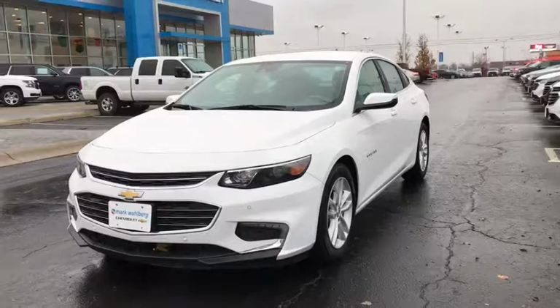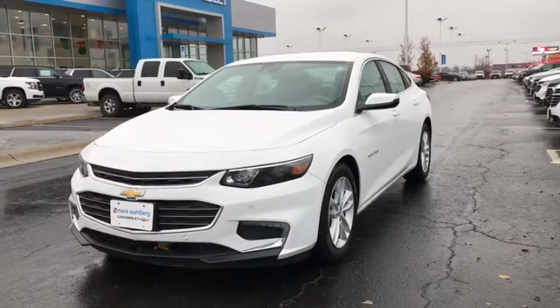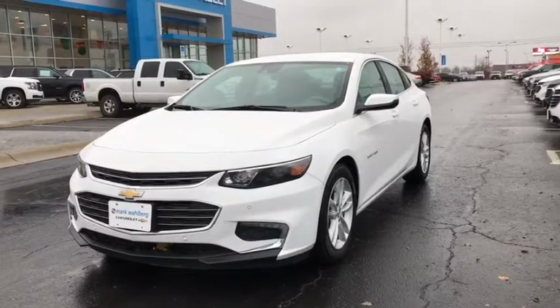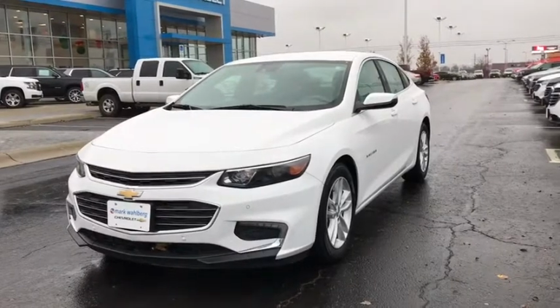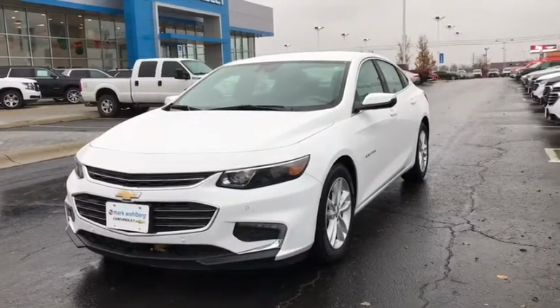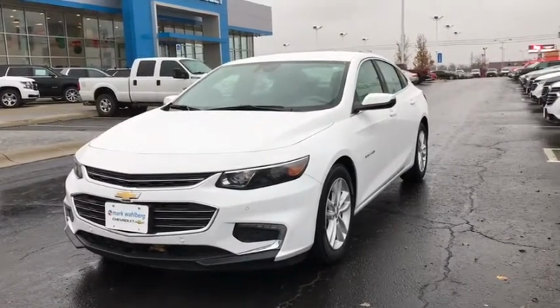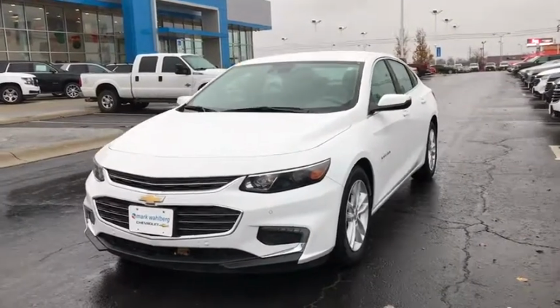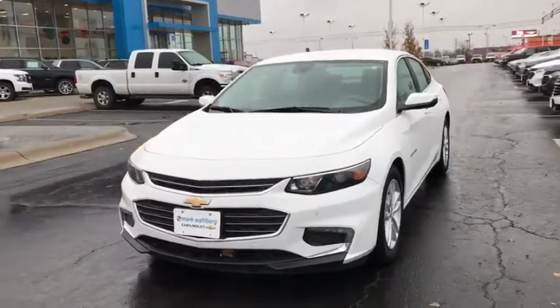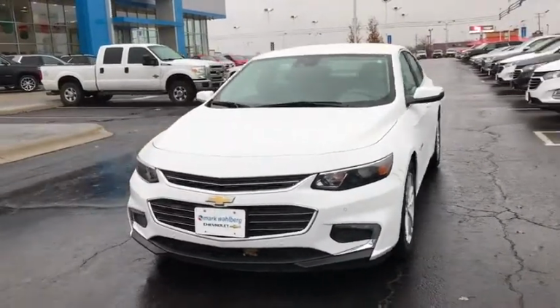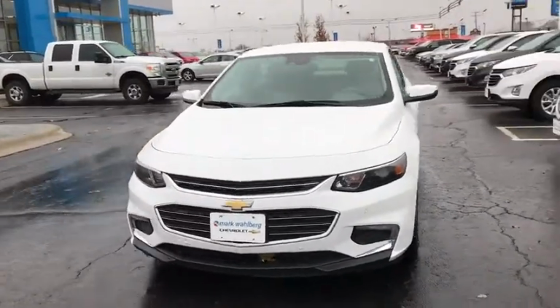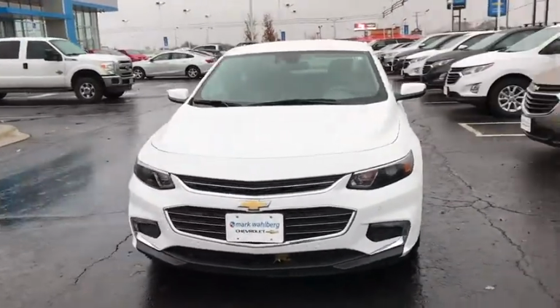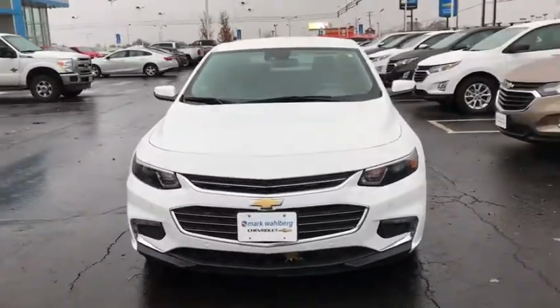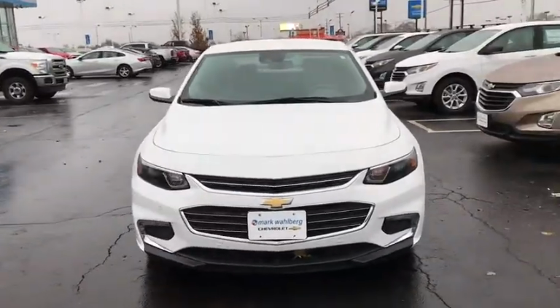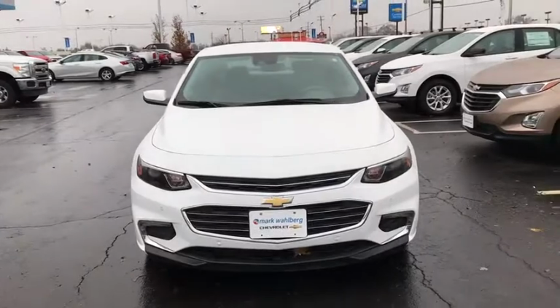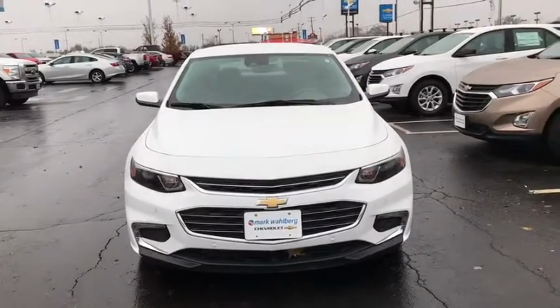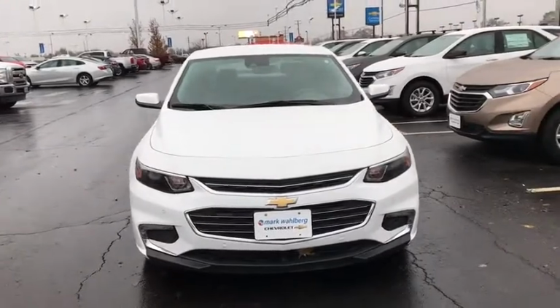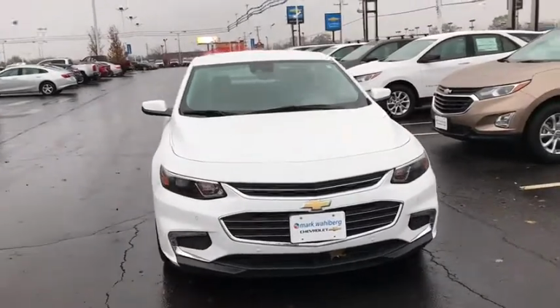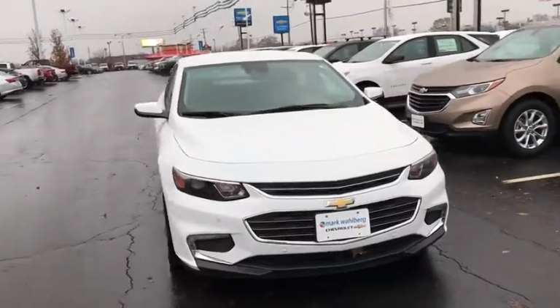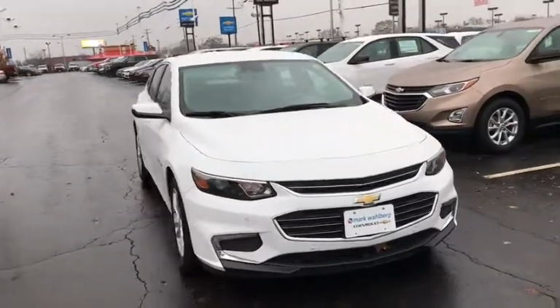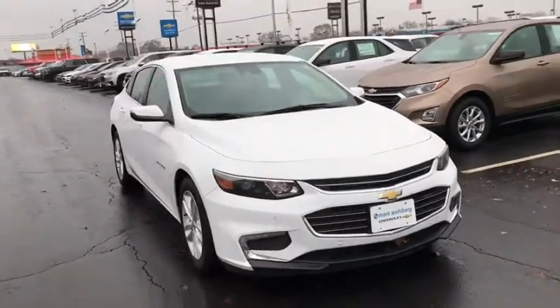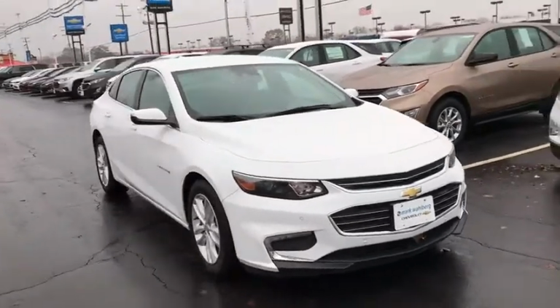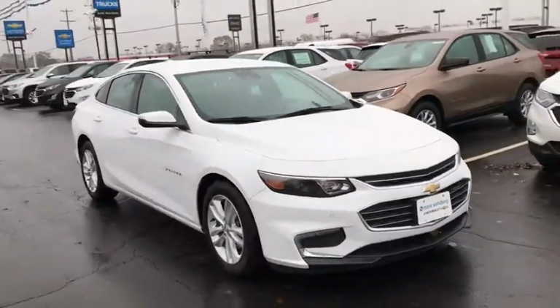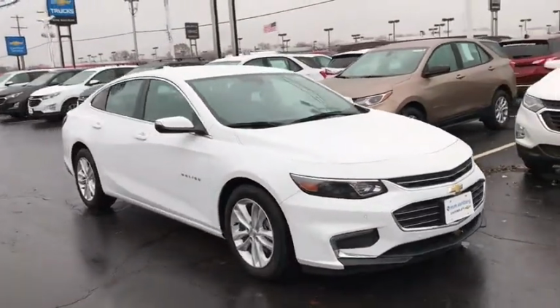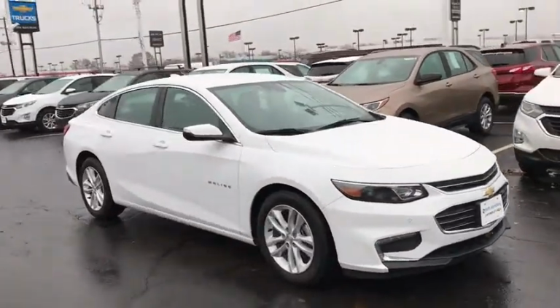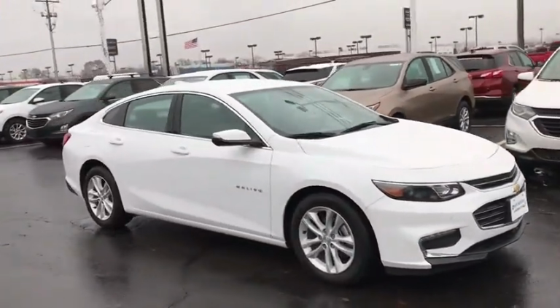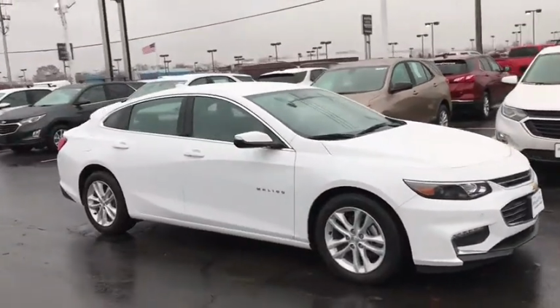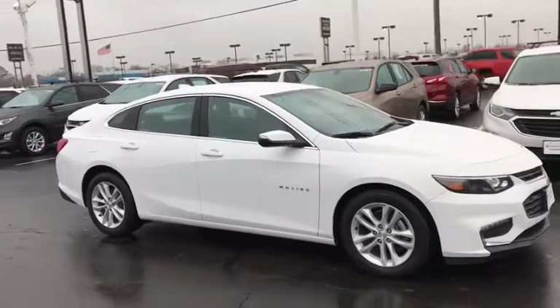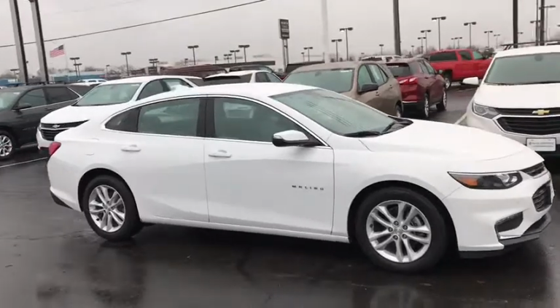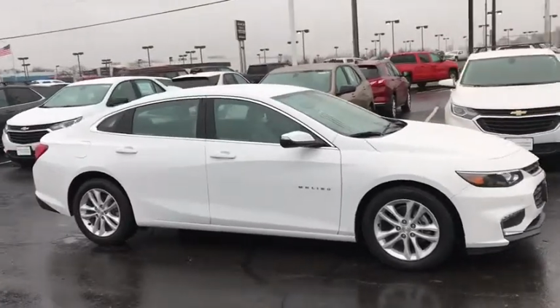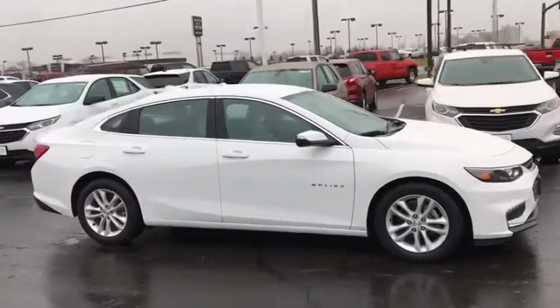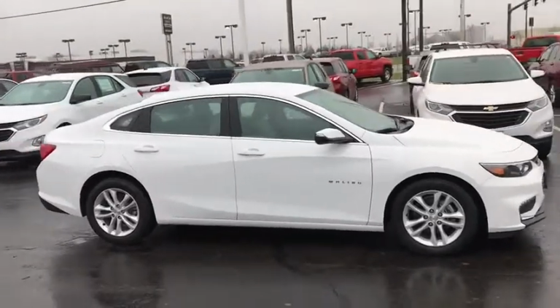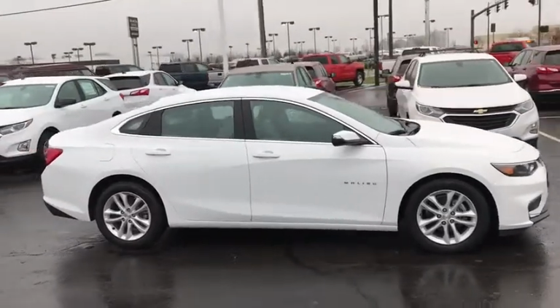The 2018 Chevrolet Malibu — a combination of performance and fuel economy. The Malibu is a great commuting car. This vehicle has less than 4,000 miles. Here are some of this vehicle's great options.